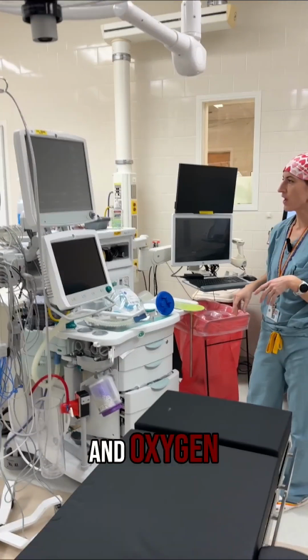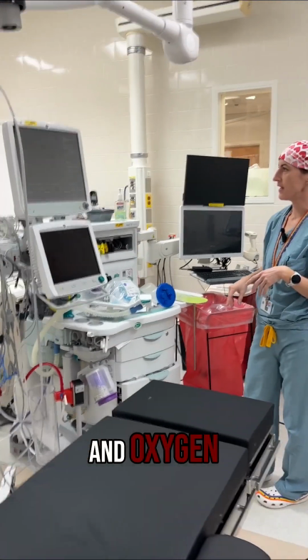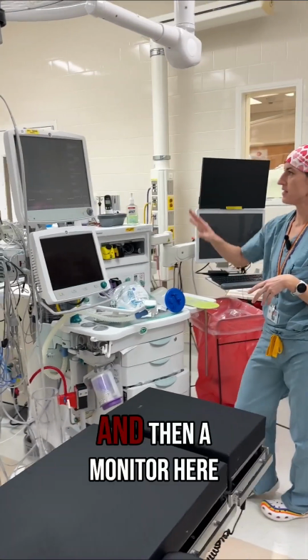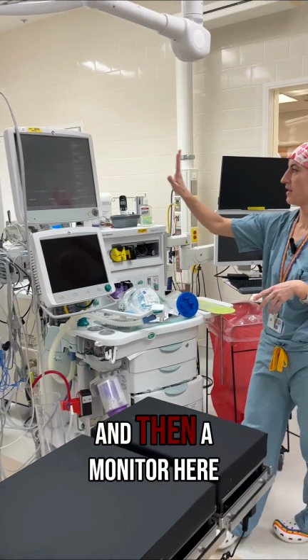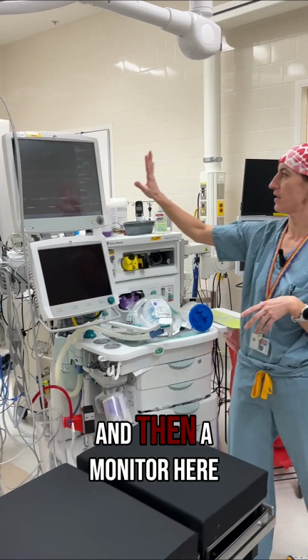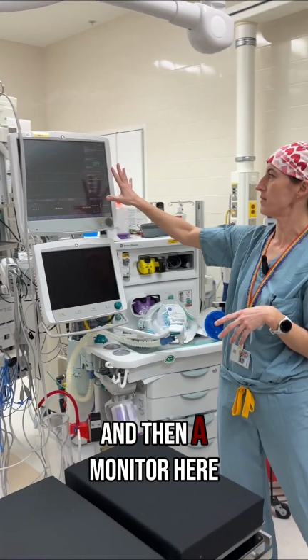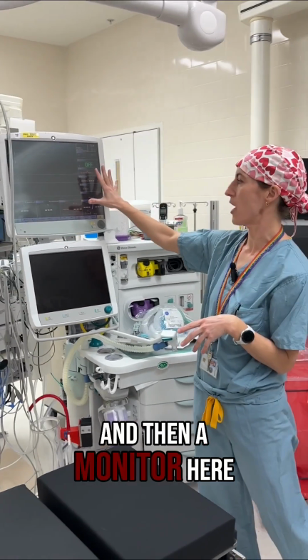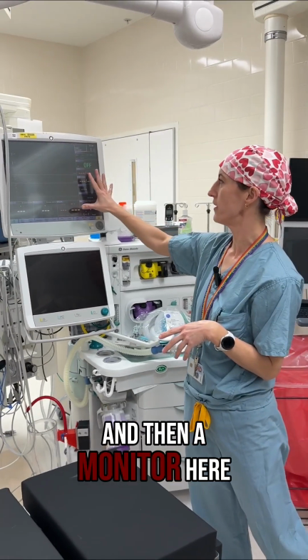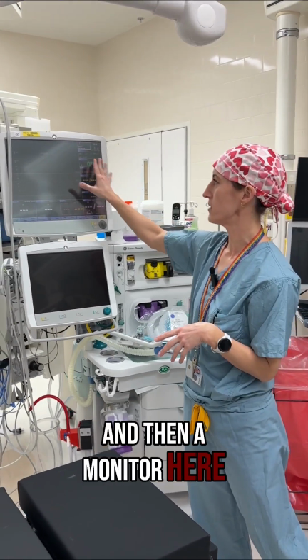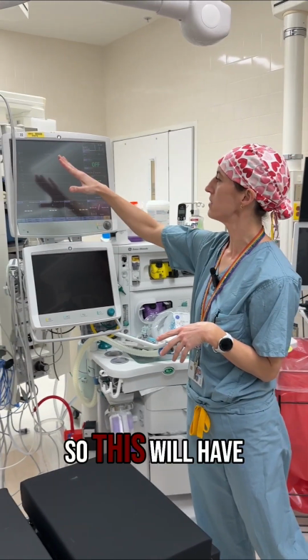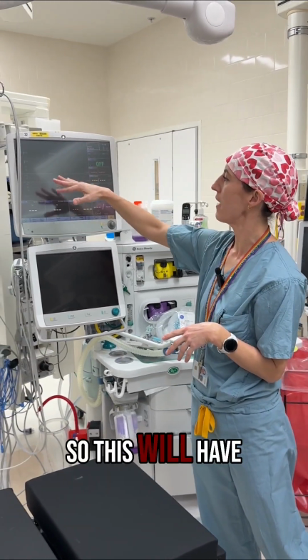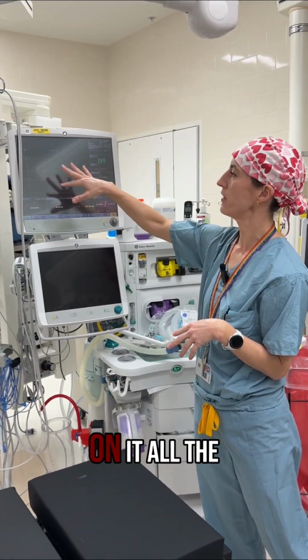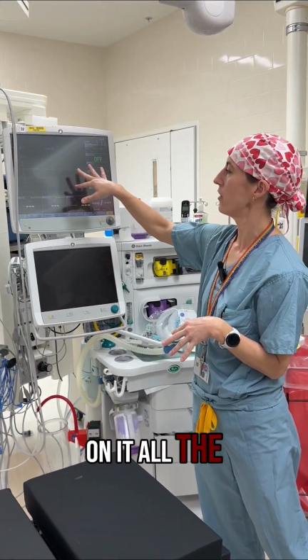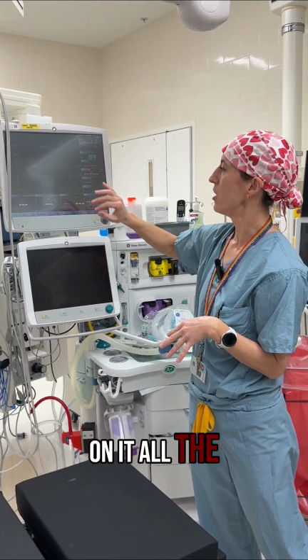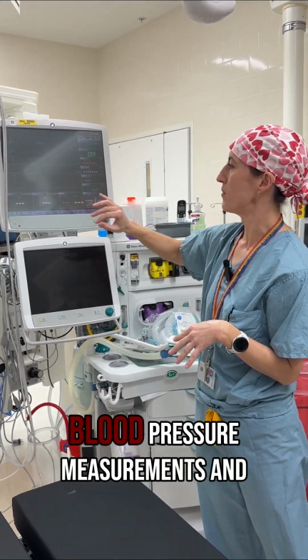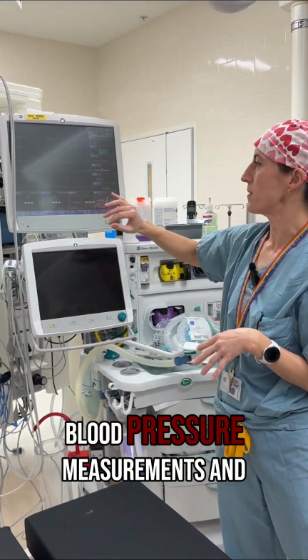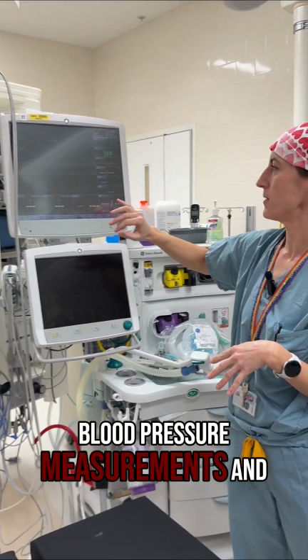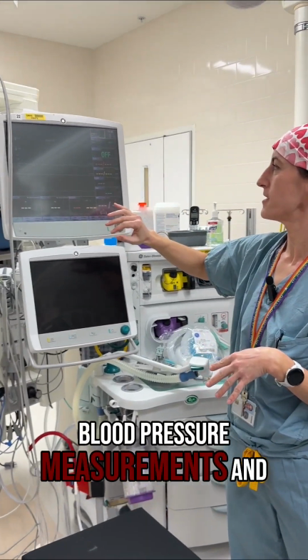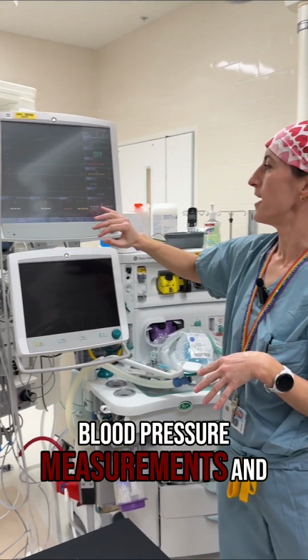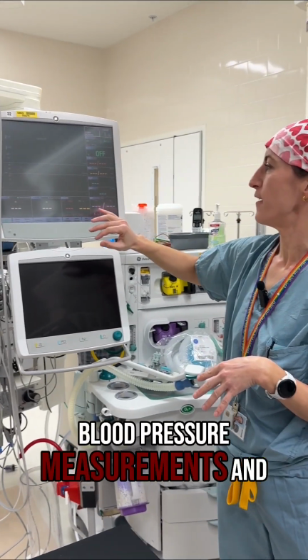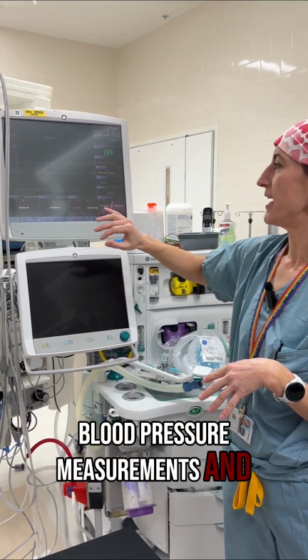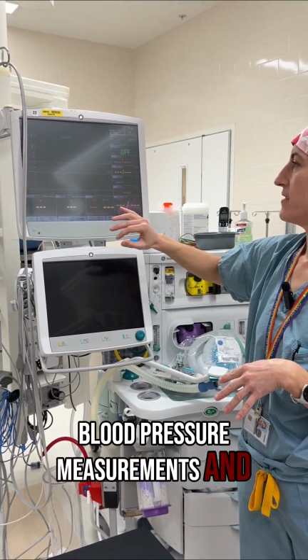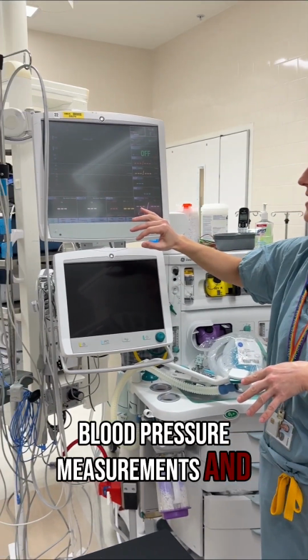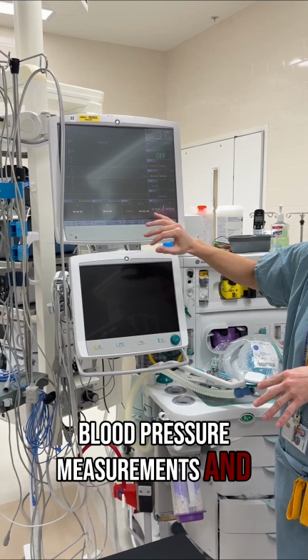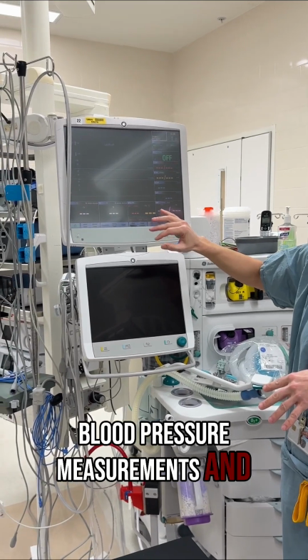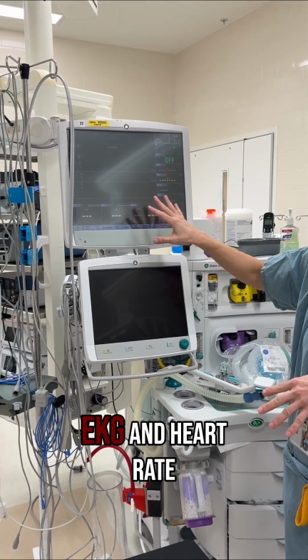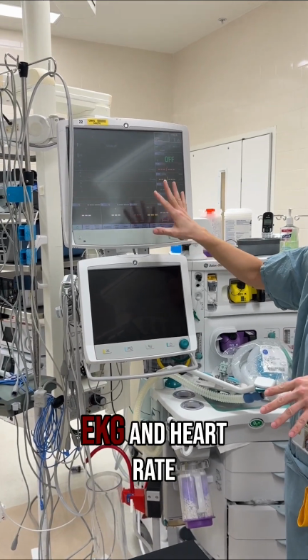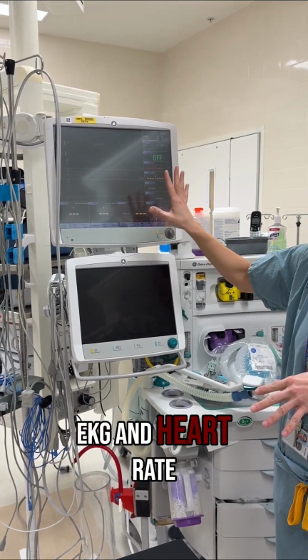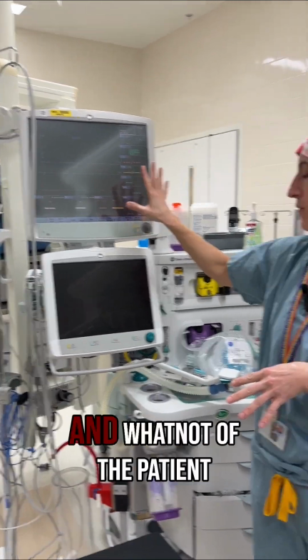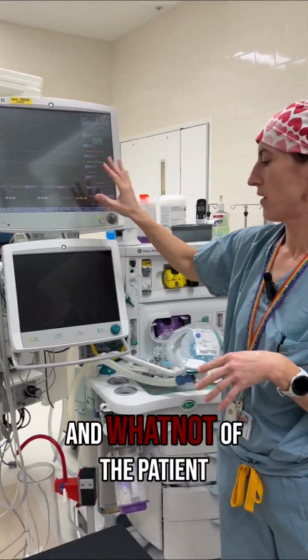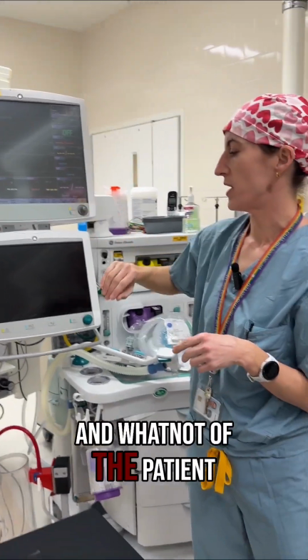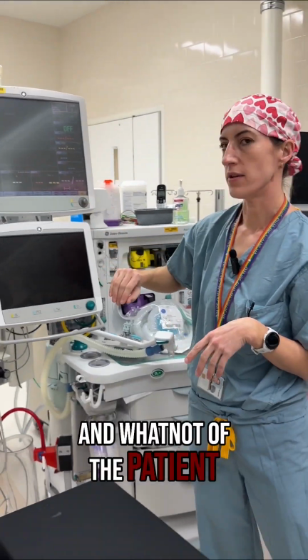And then a monitor here. This will have on it all the blood pressure measurements, EKG, heart rate, and whatnot of the patient.